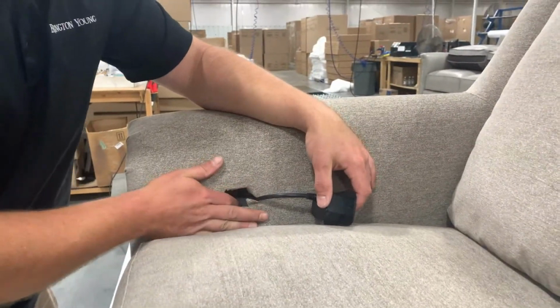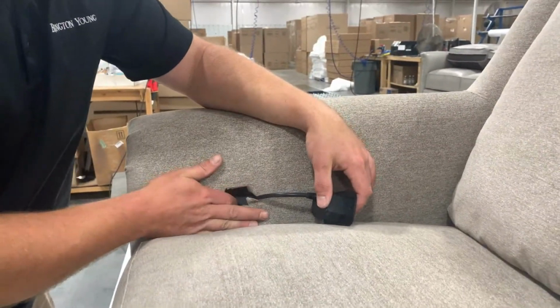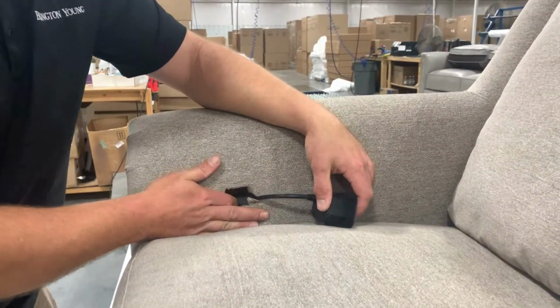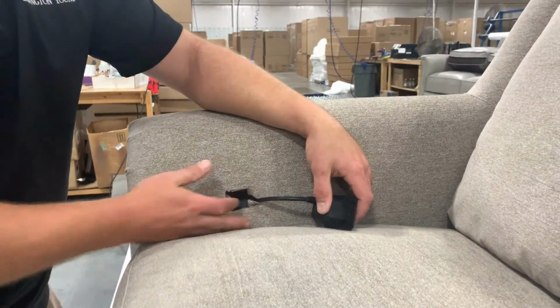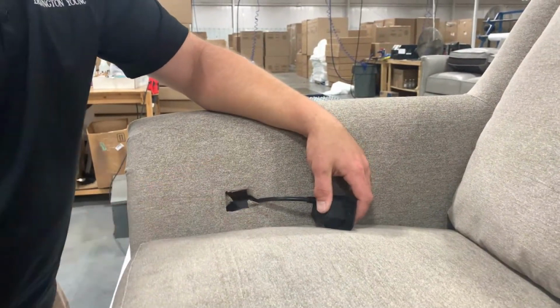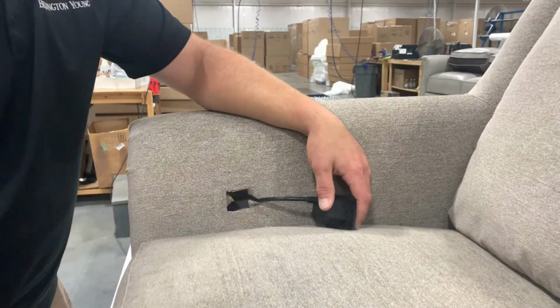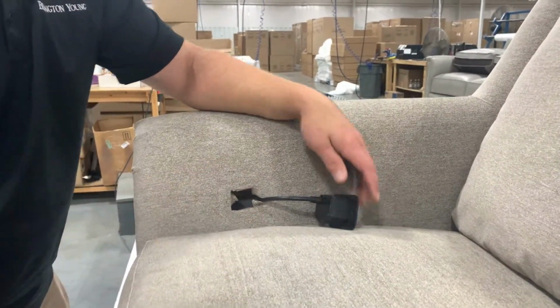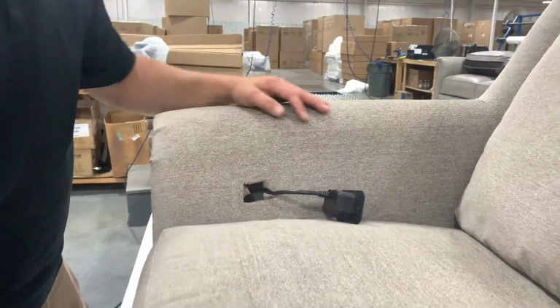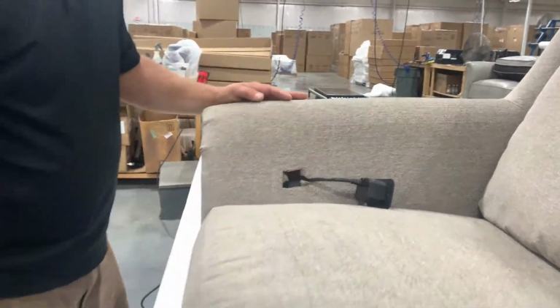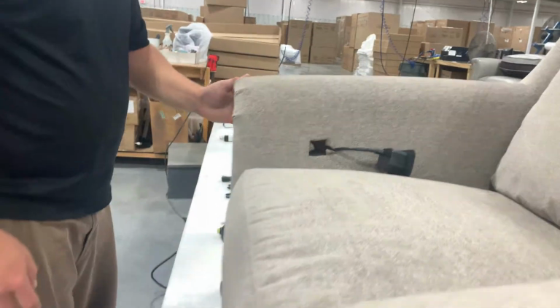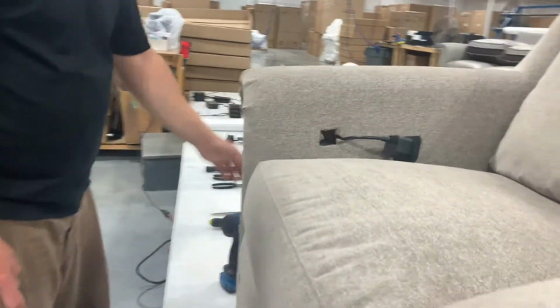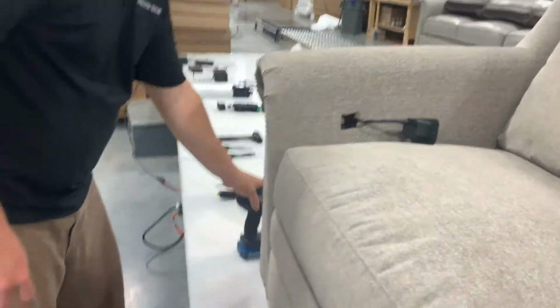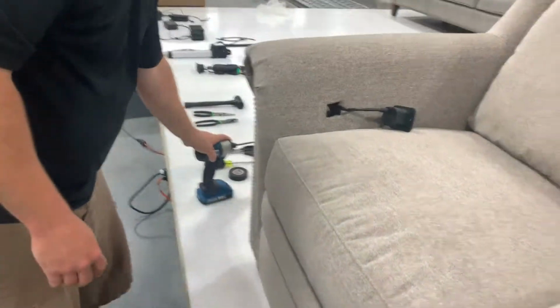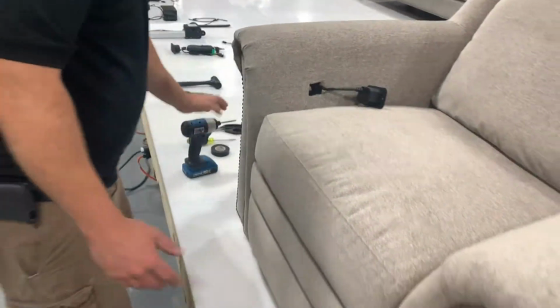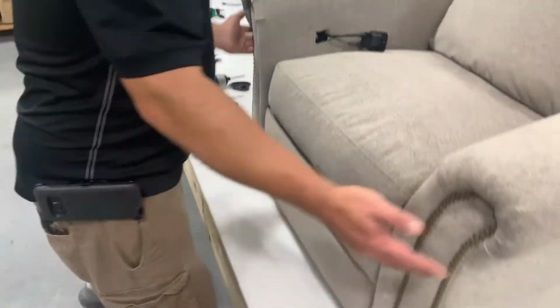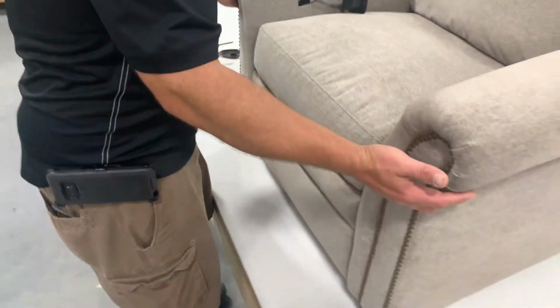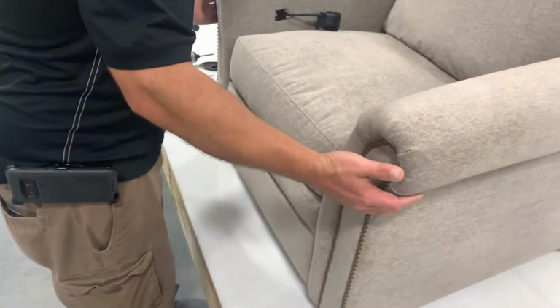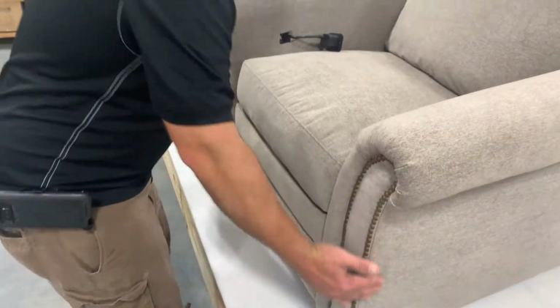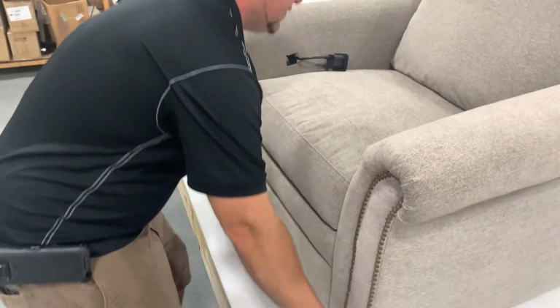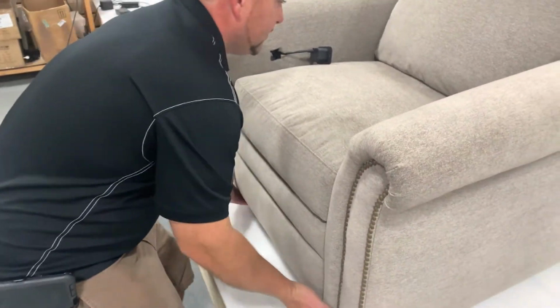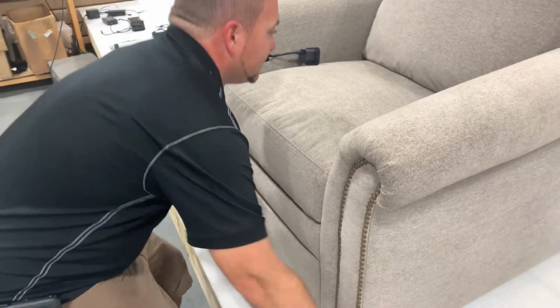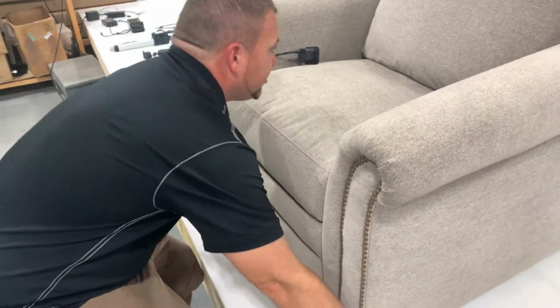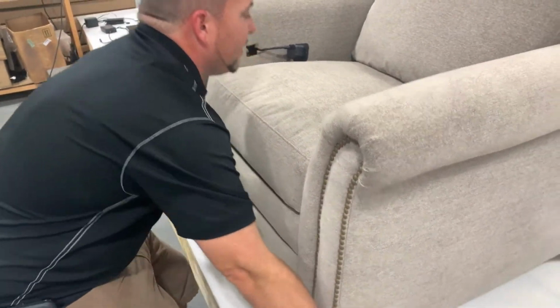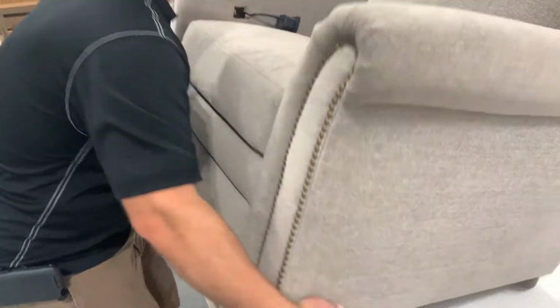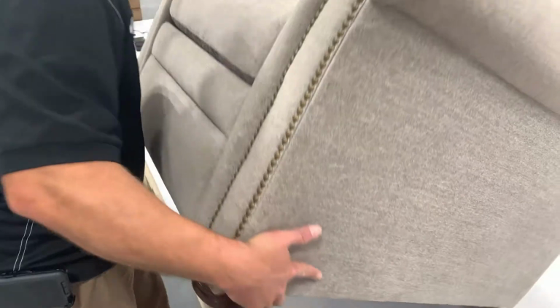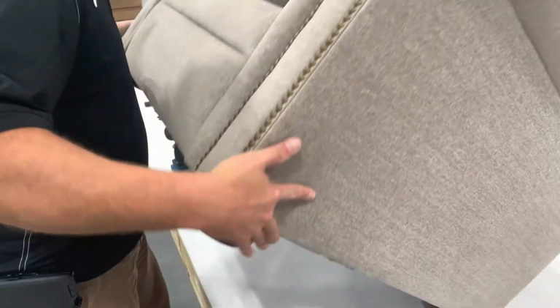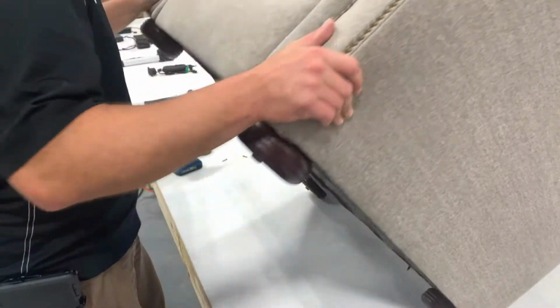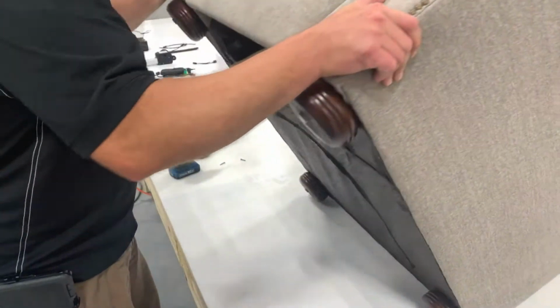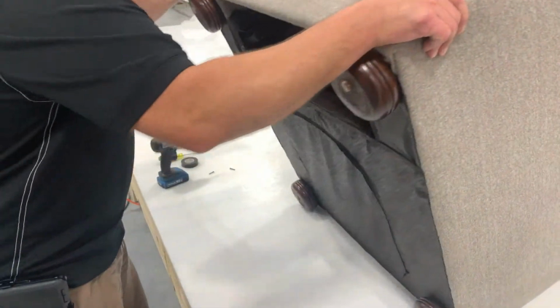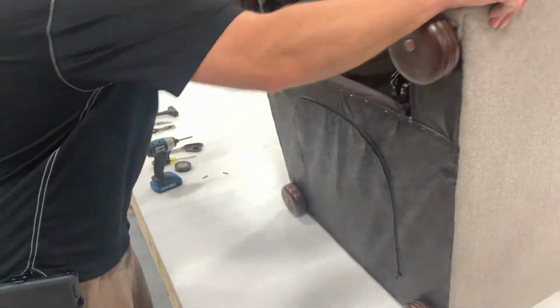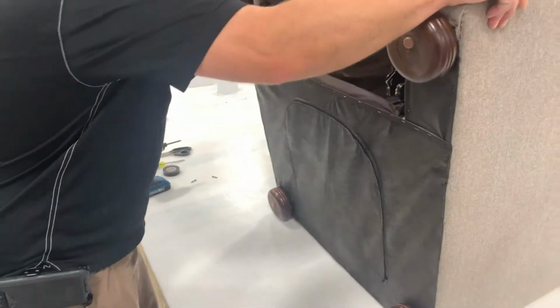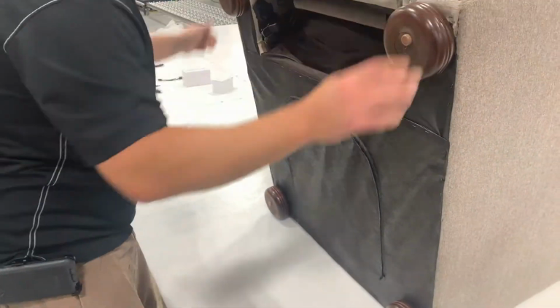Lay the recliner back to expose the zipper dust cloth. Unzip the dust cloth to access the components within the item.